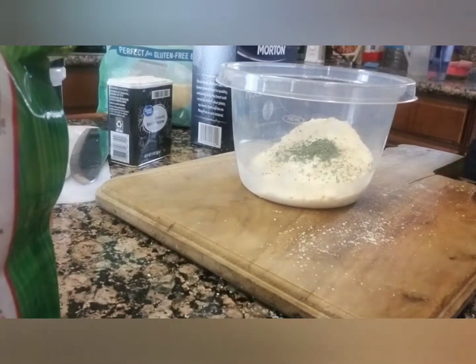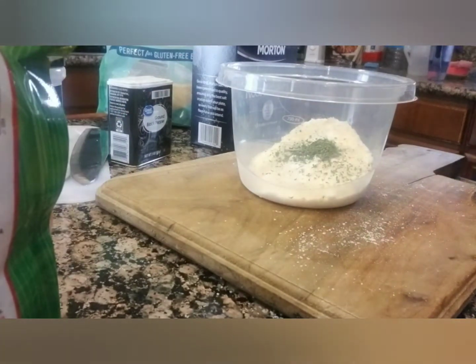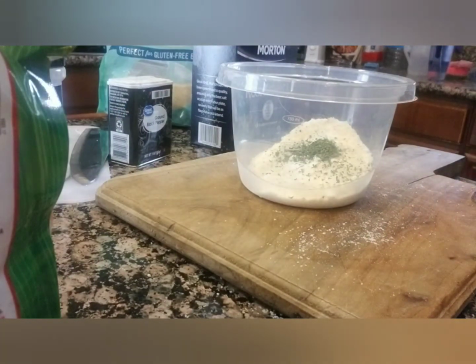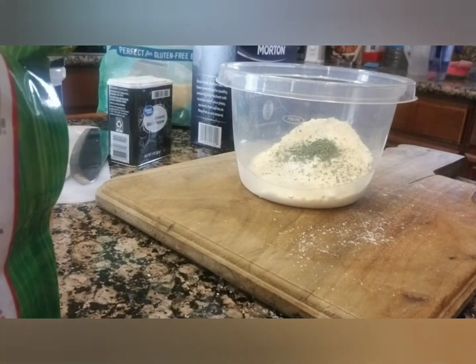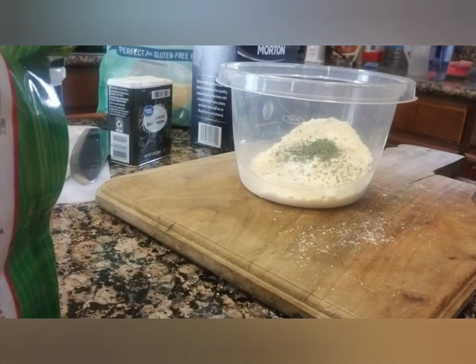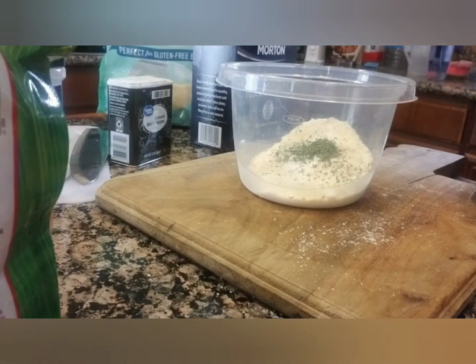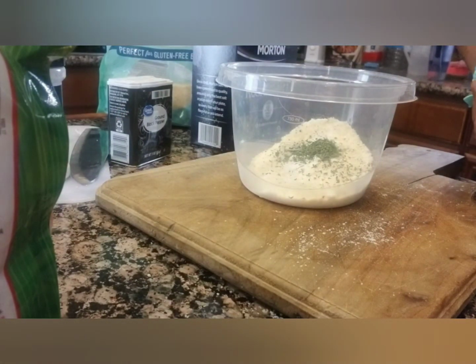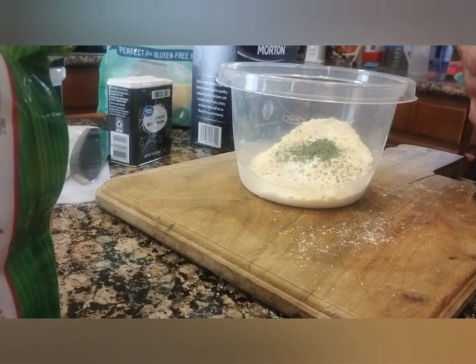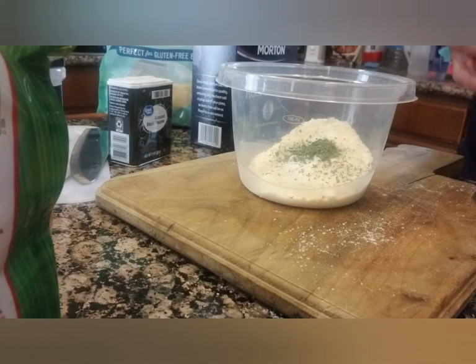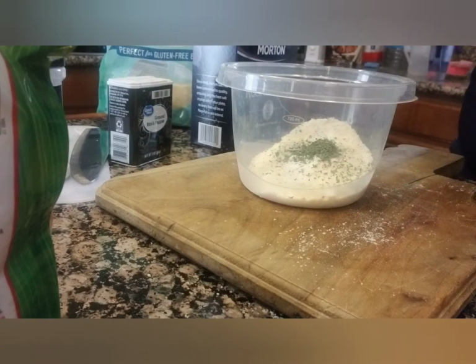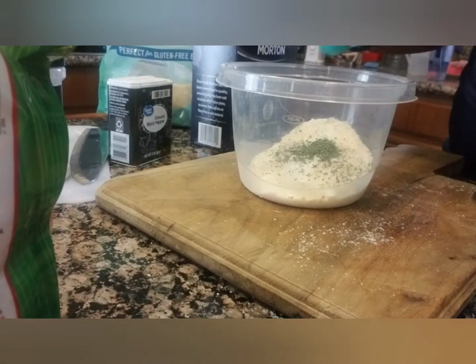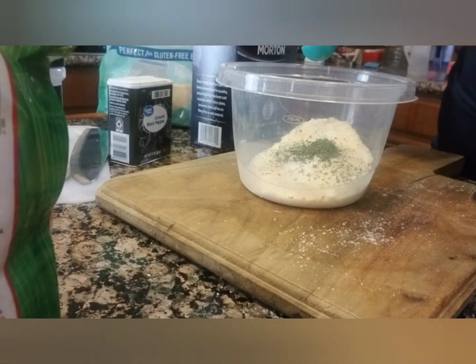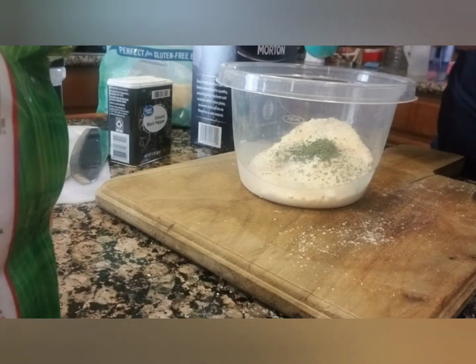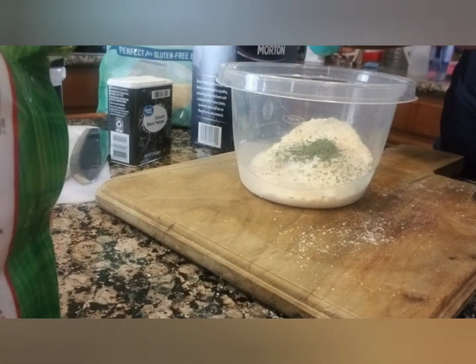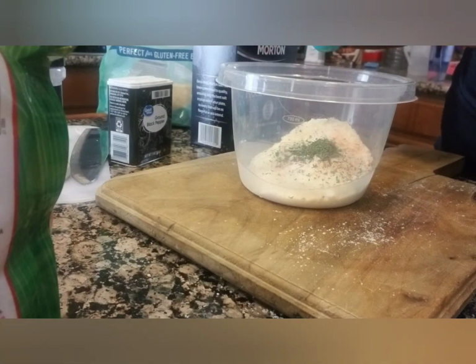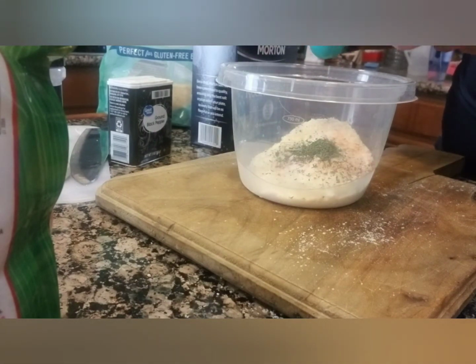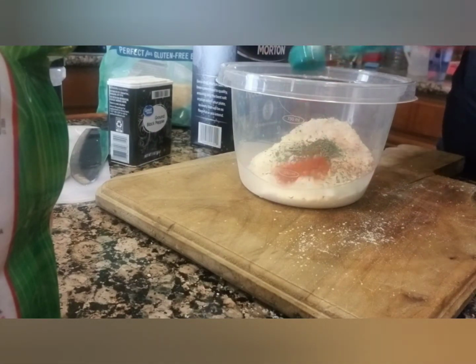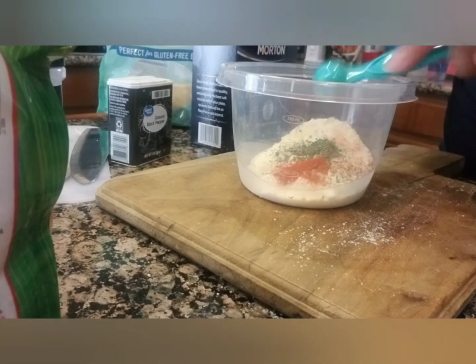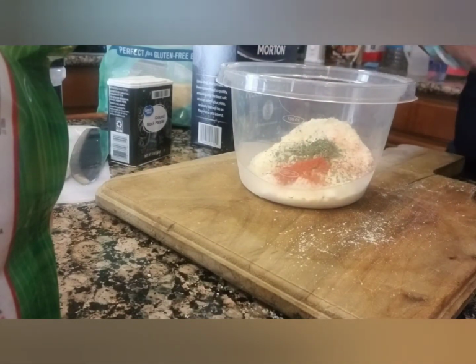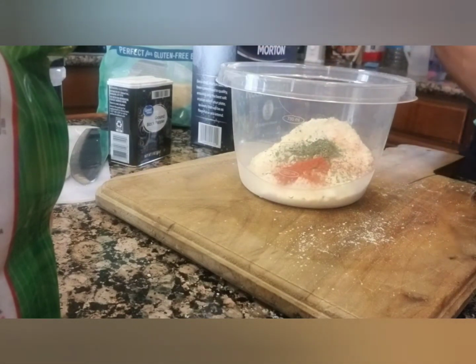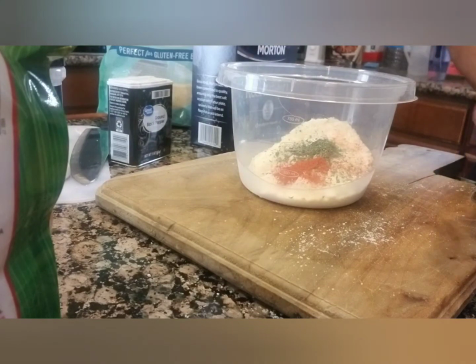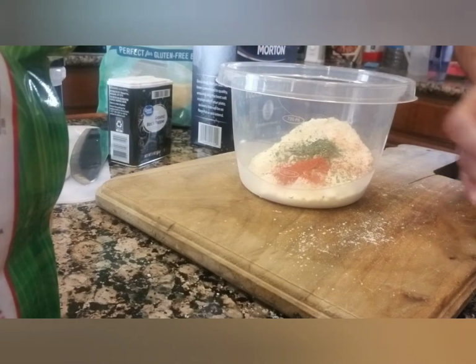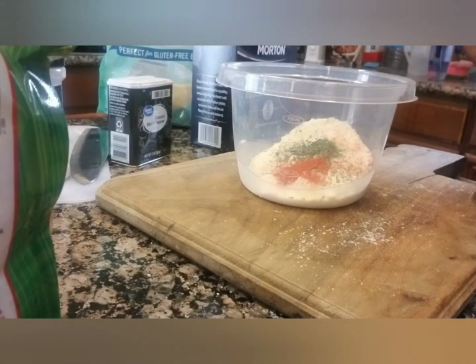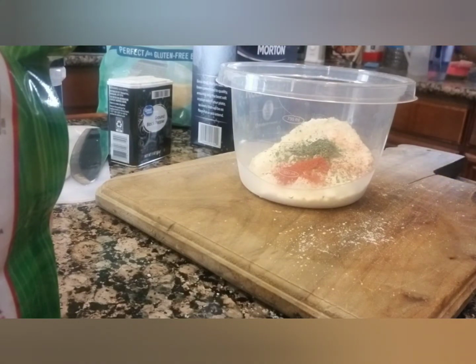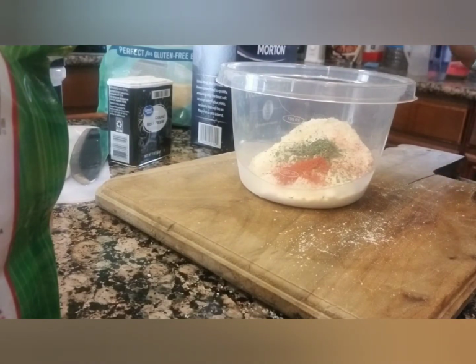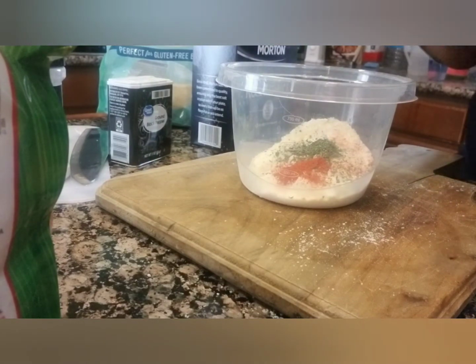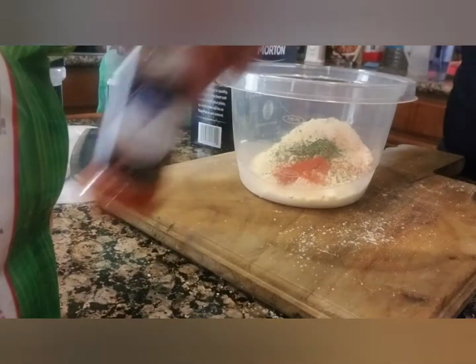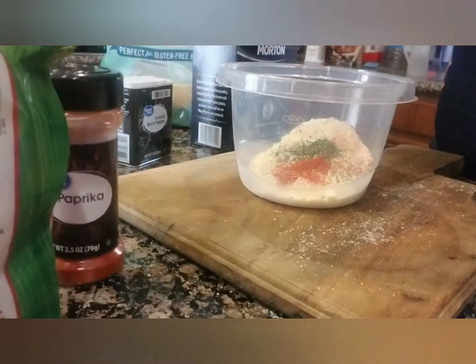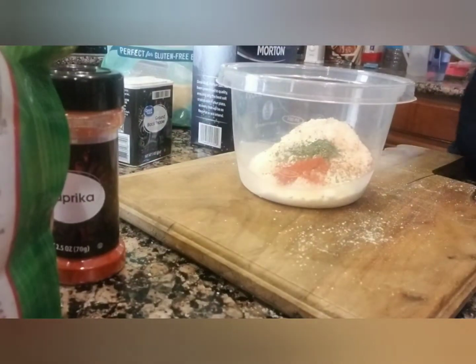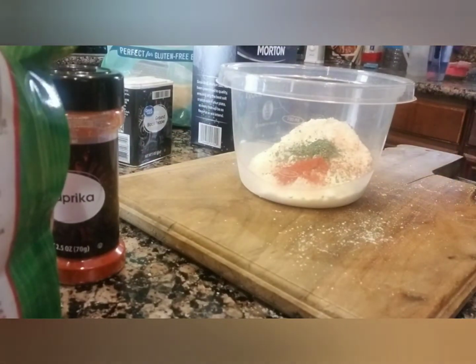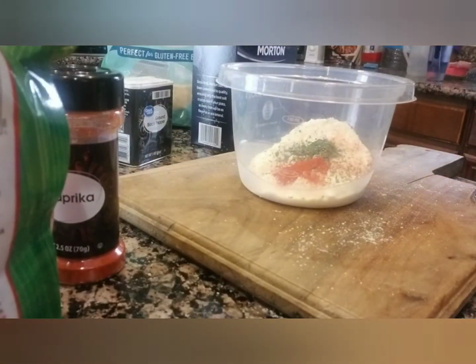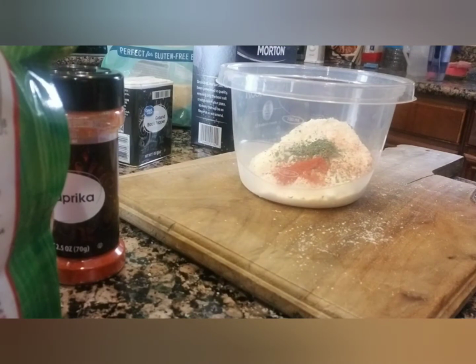Everything's a half. A teaspoon of paprika — my favorite. It just spices up things really, not the hot way, but the delicious way. And then you want one half teaspoon of garlic powder.